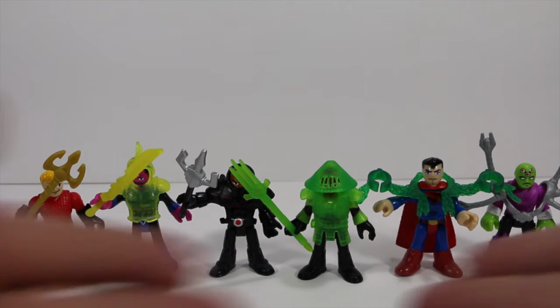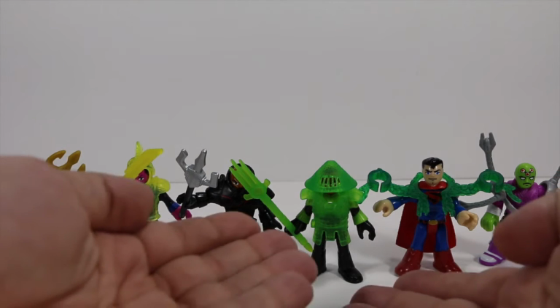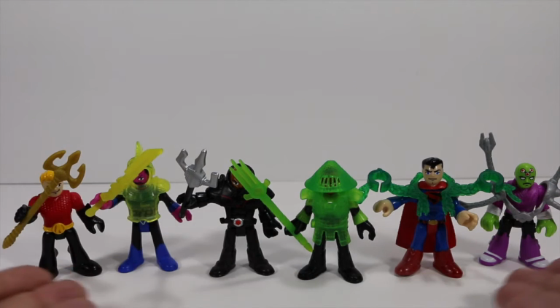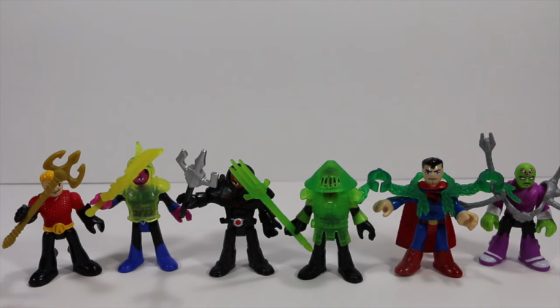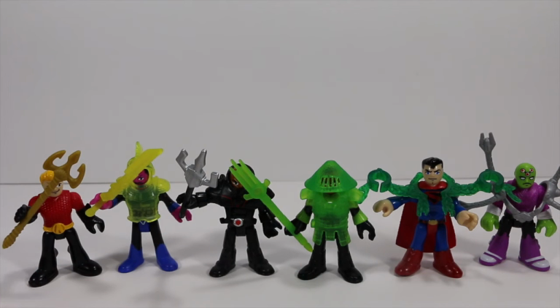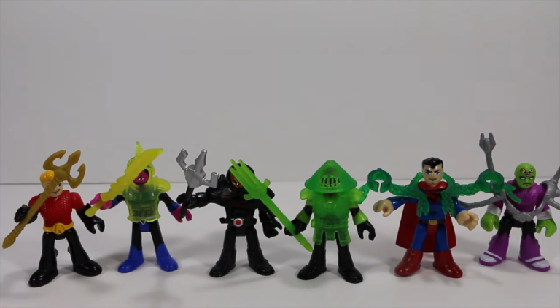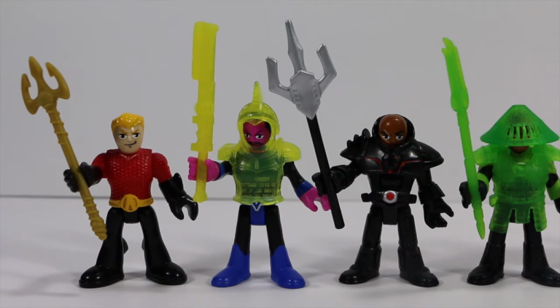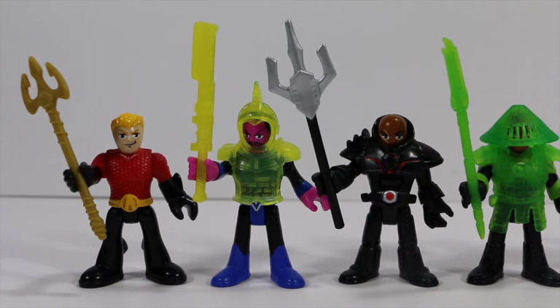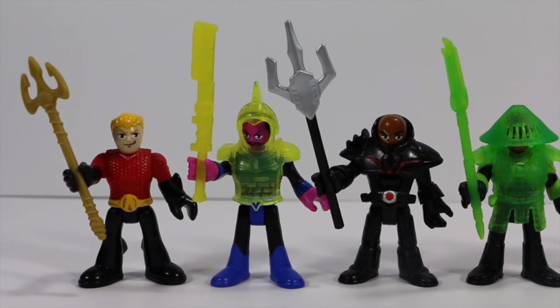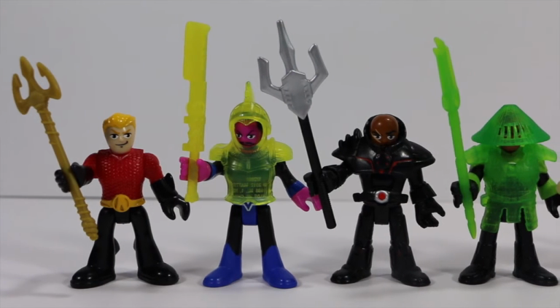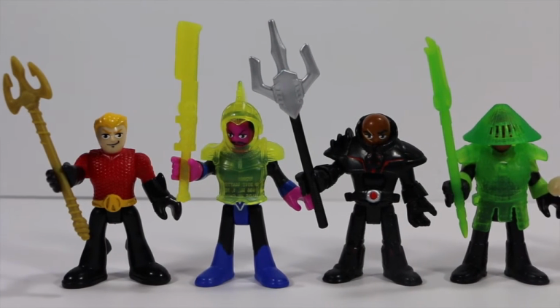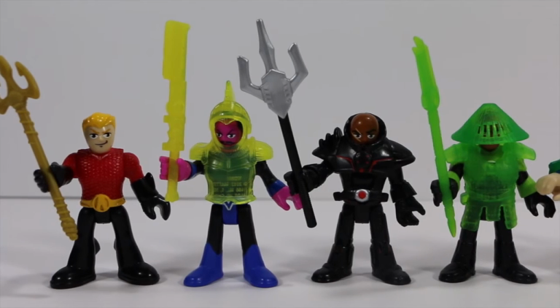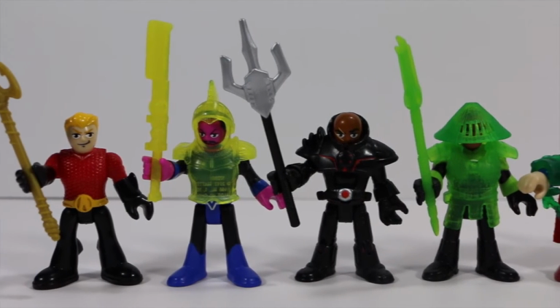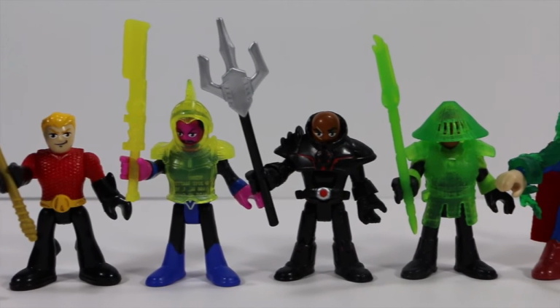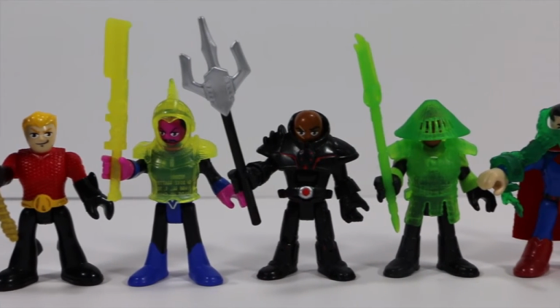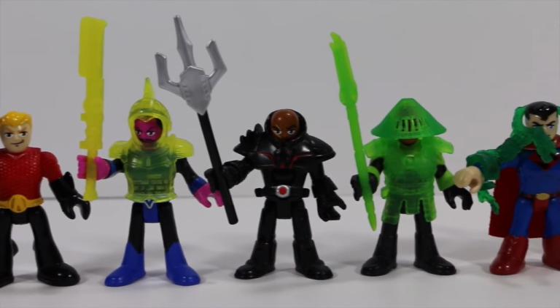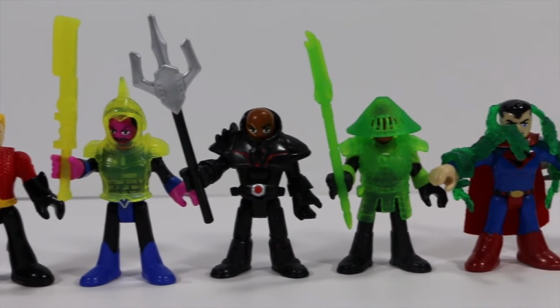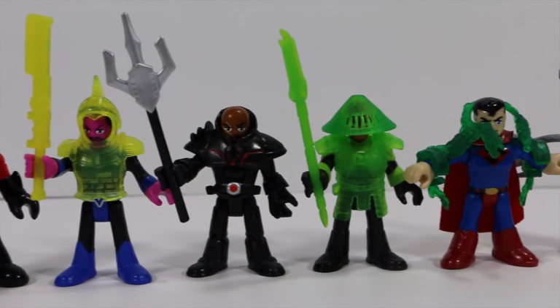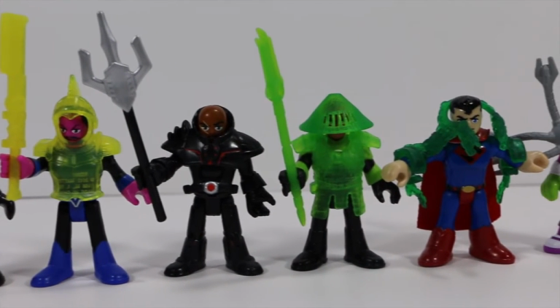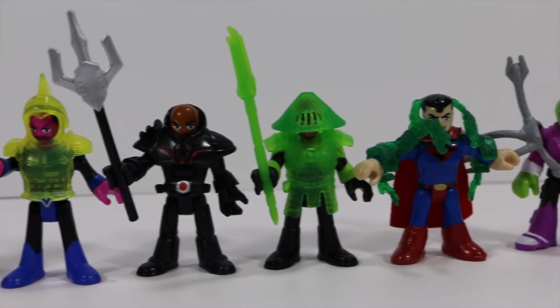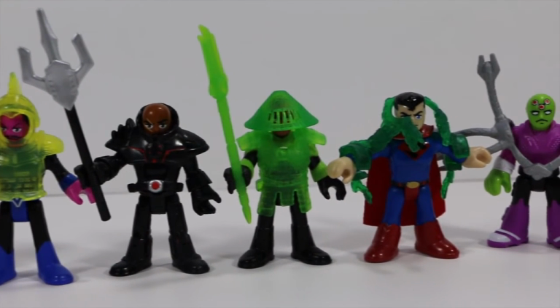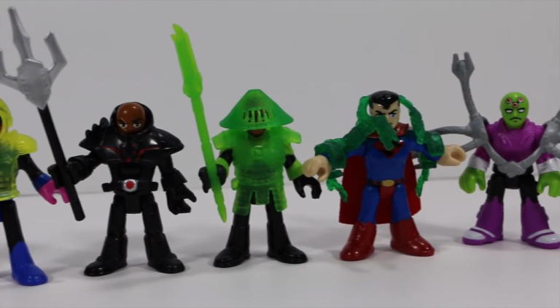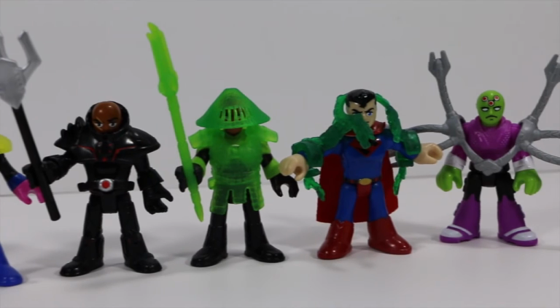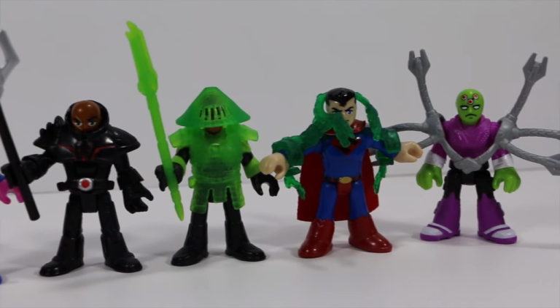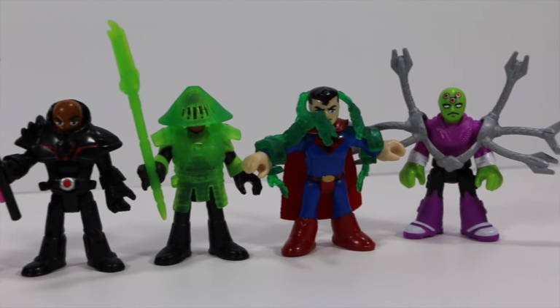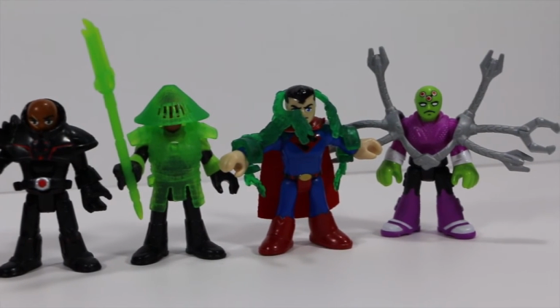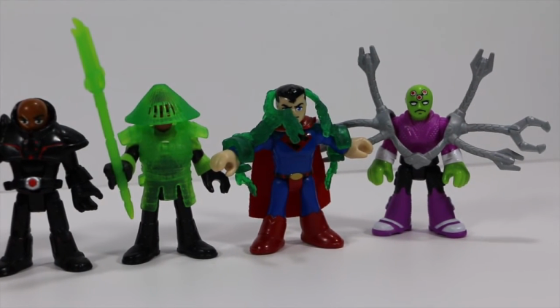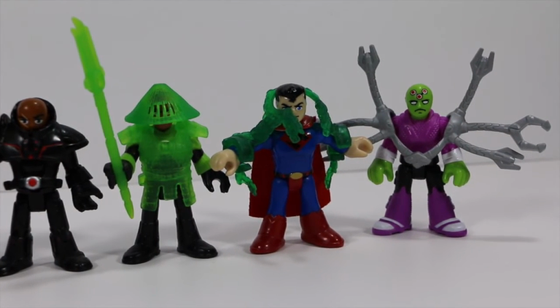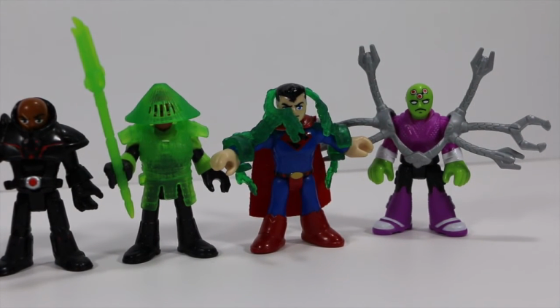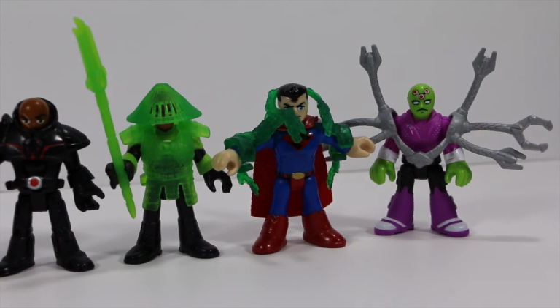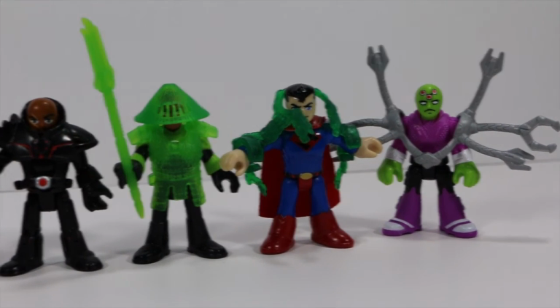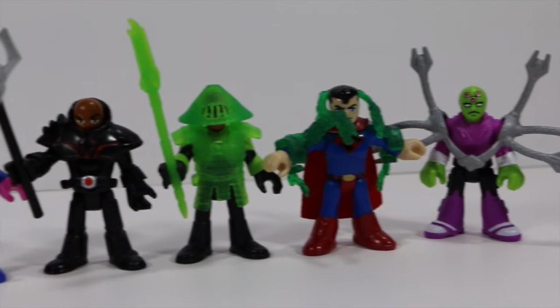Well there you have it — the Imaginext DC Super Friends Blind Bag Series 2. Let us know which one is your favorite in the comments below. If you liked this video don't forget to give it a like and subscribe to the Untoybox channel for more fun videos. Thanks for watching, we'll see you next time.